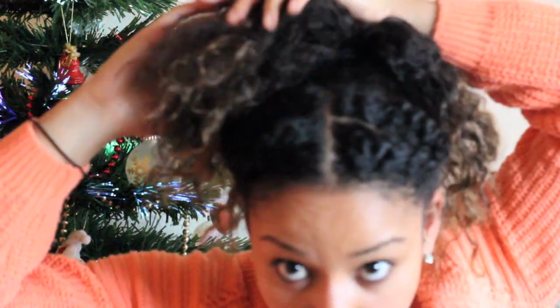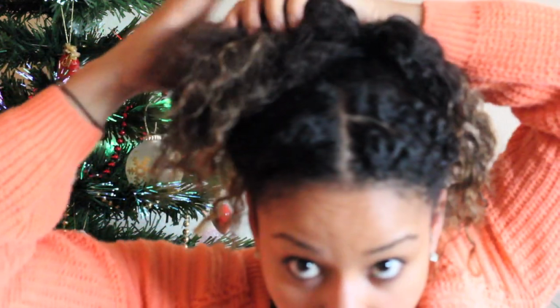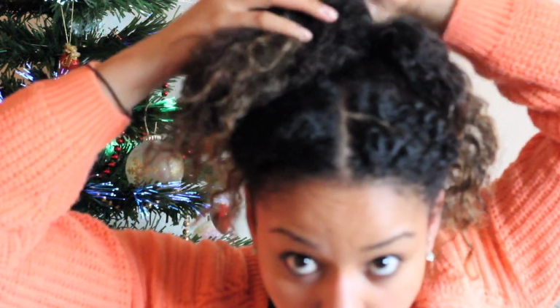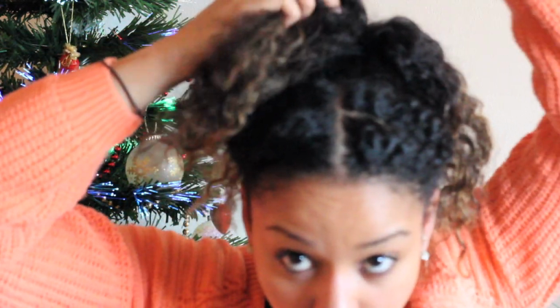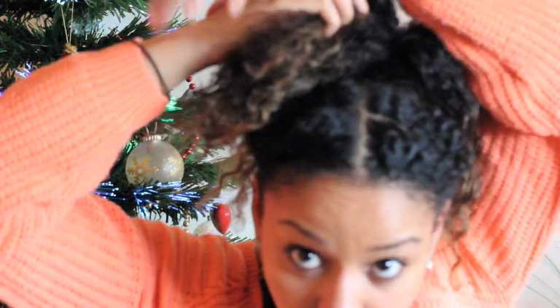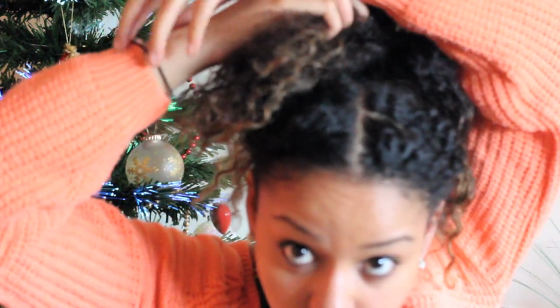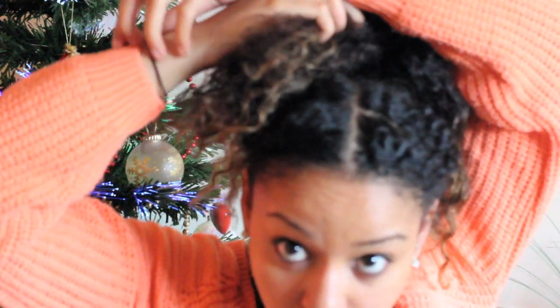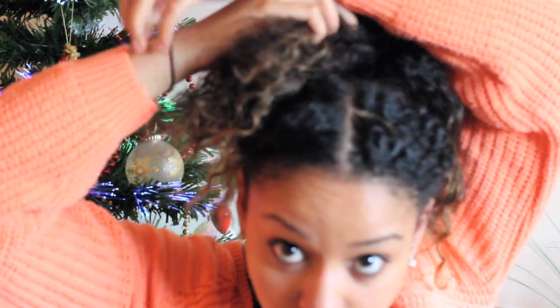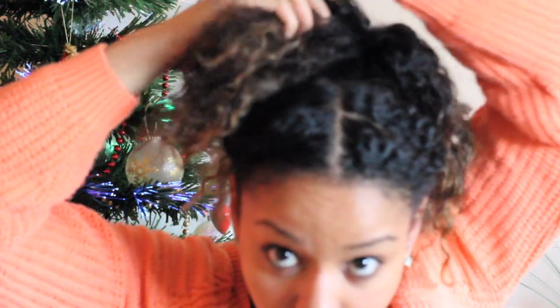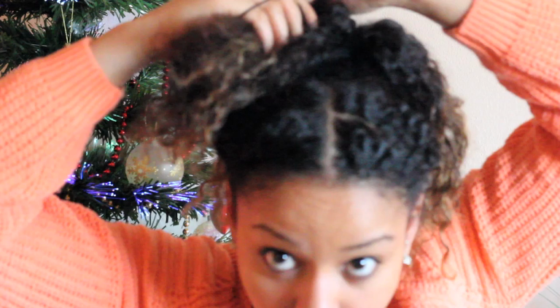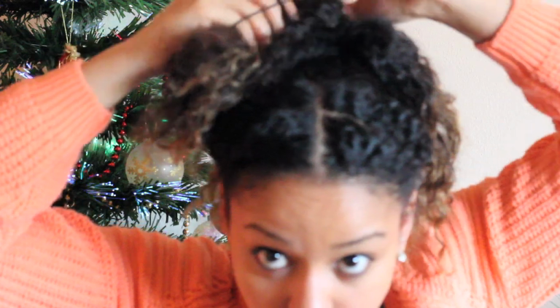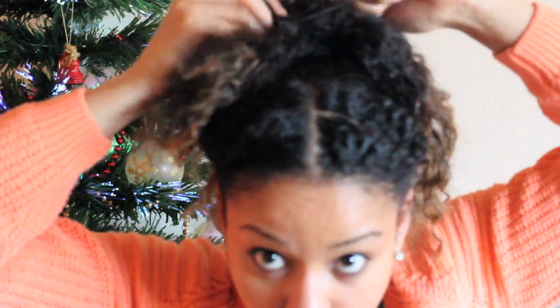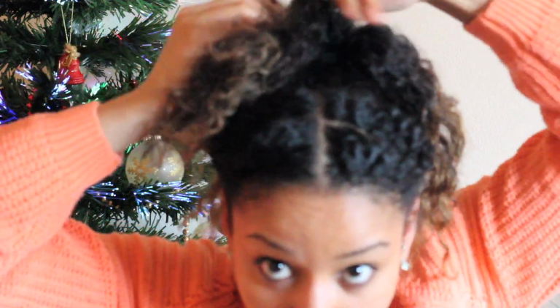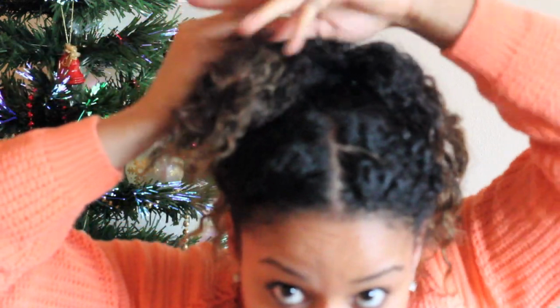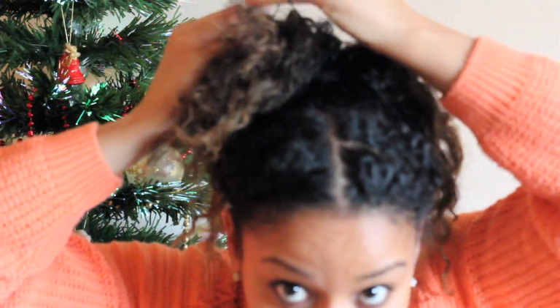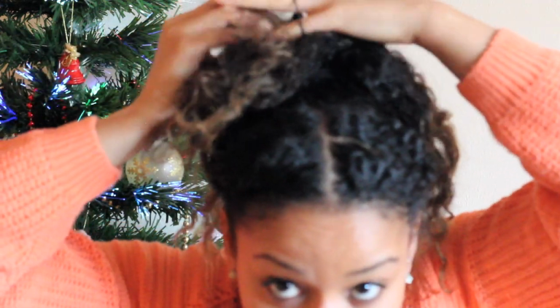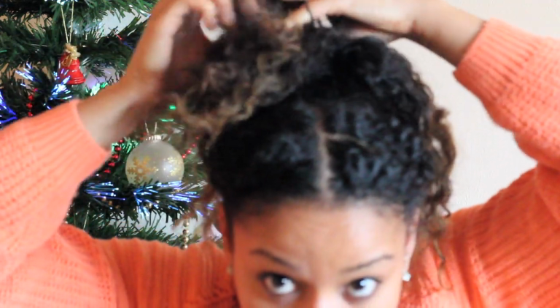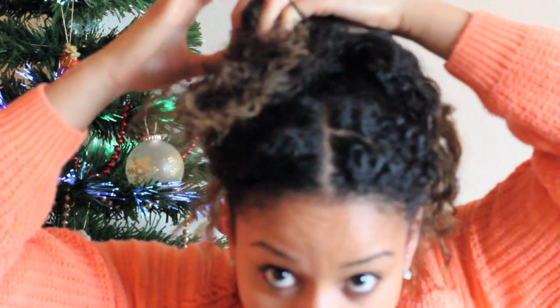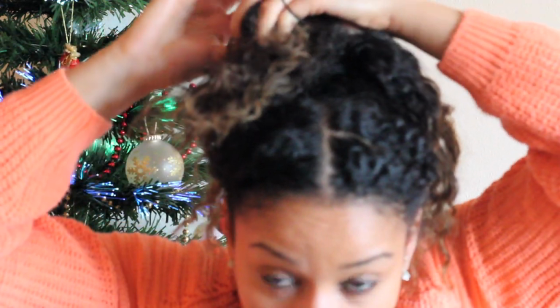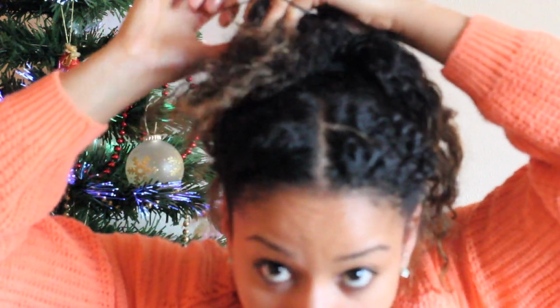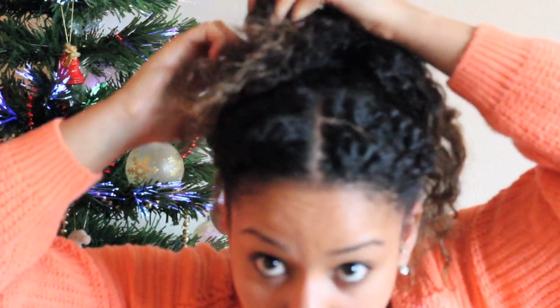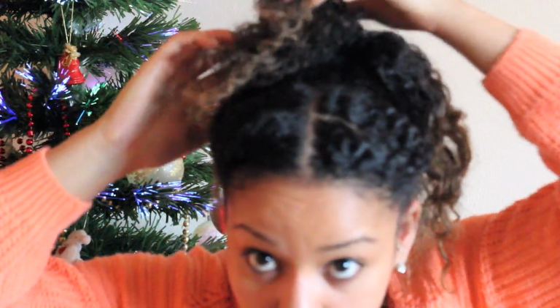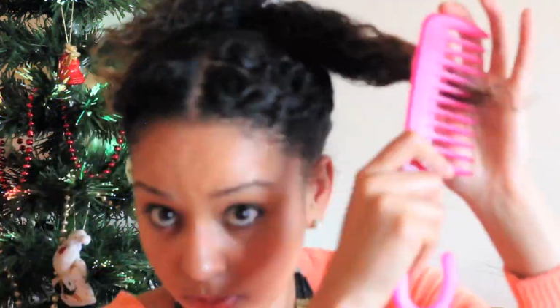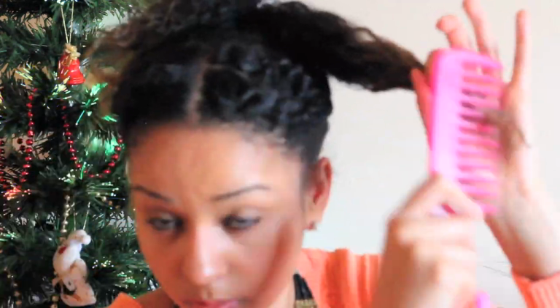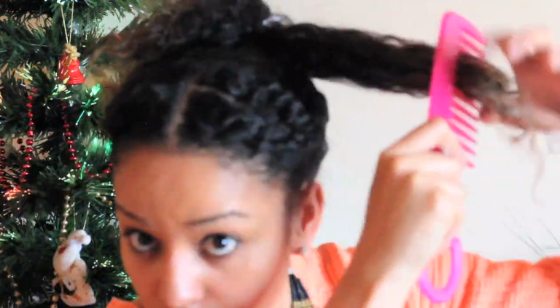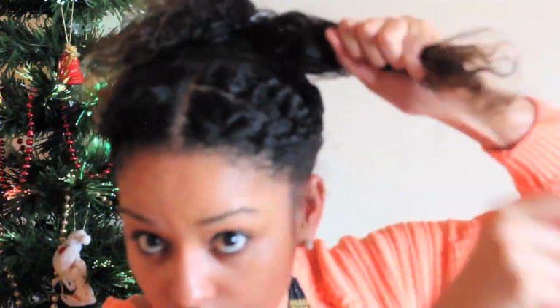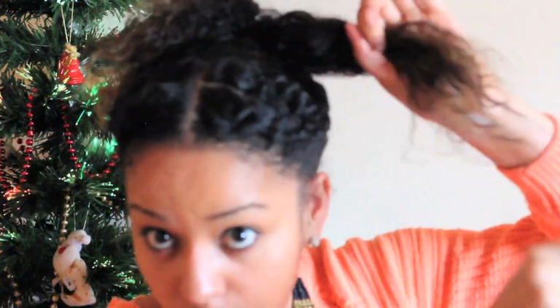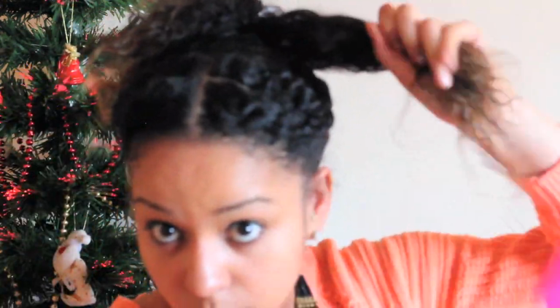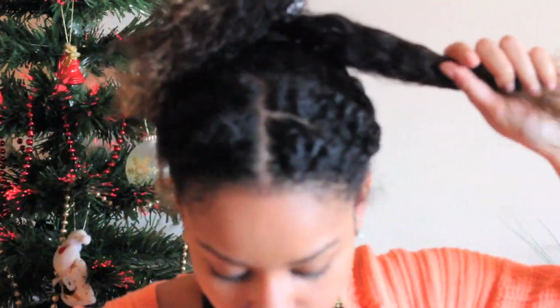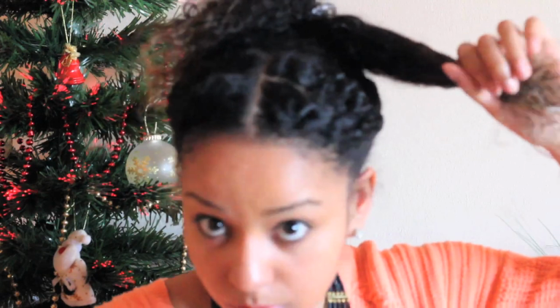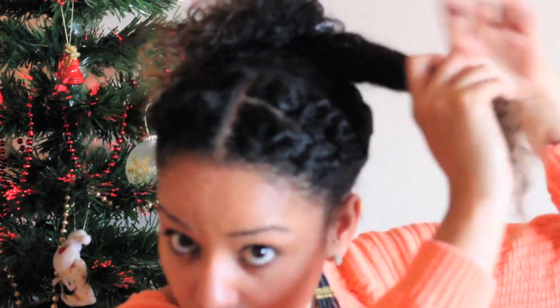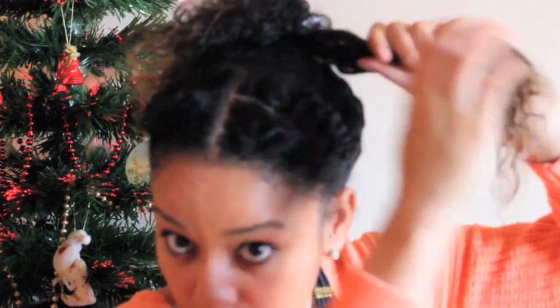Take your first part, tuck away the rest of your hair so it doesn't get in the way, and begin to twist.